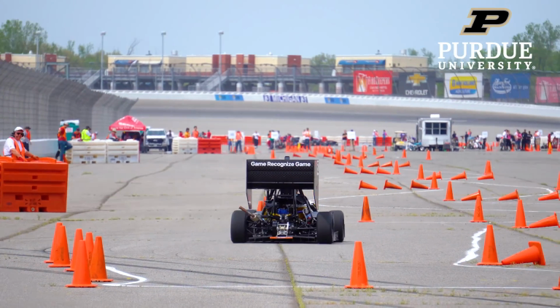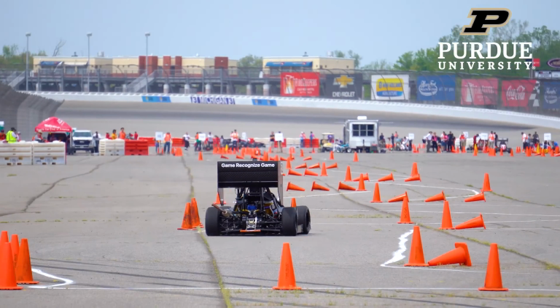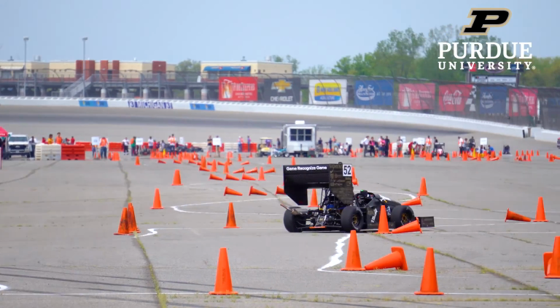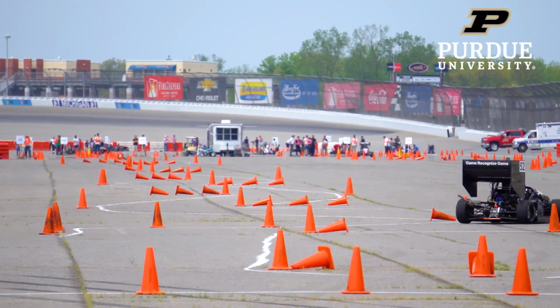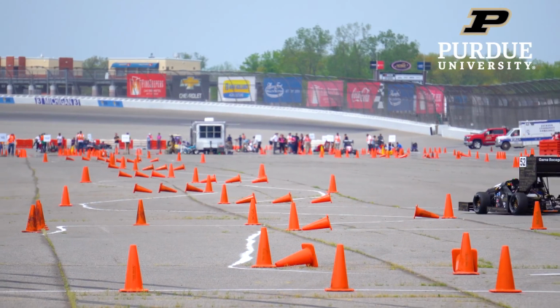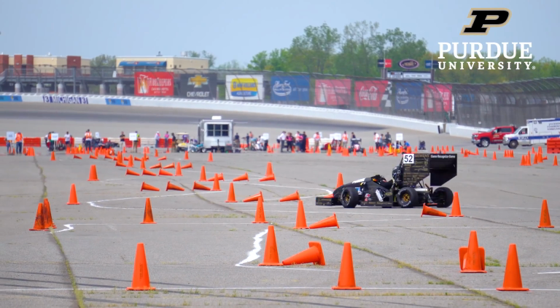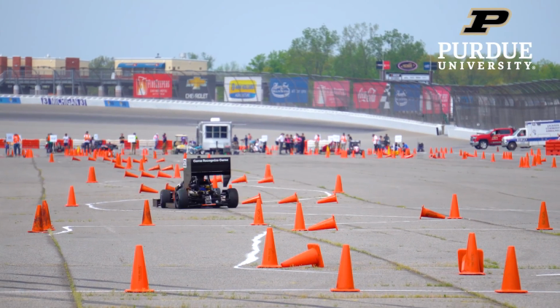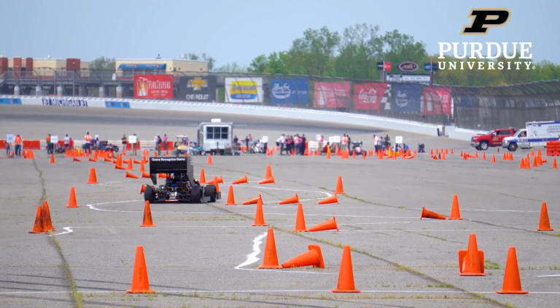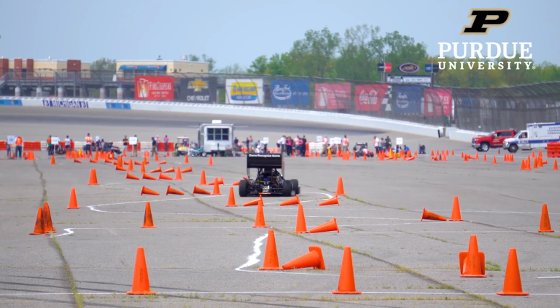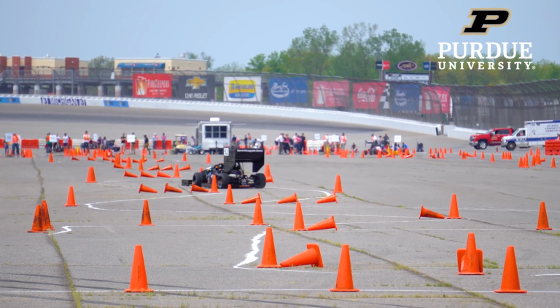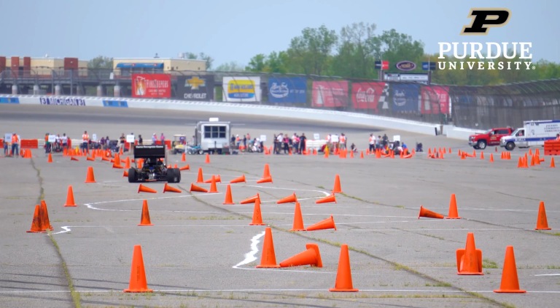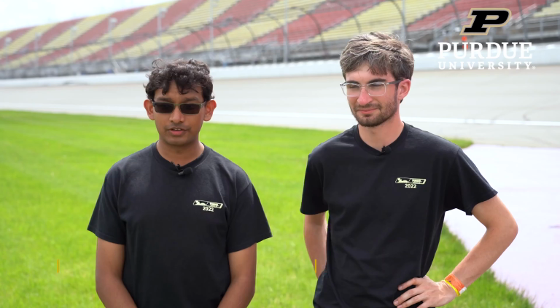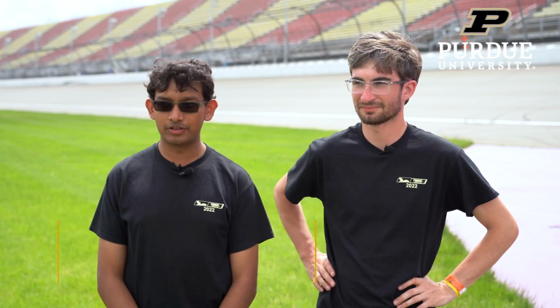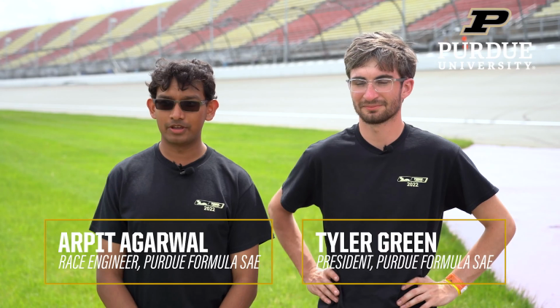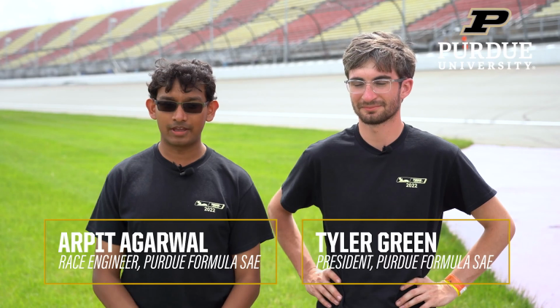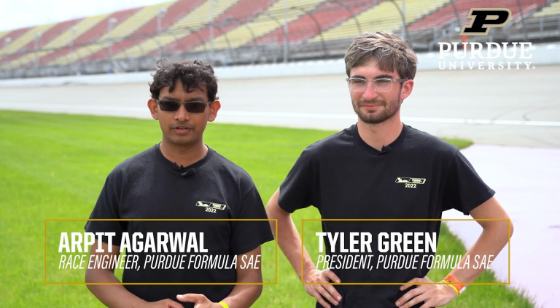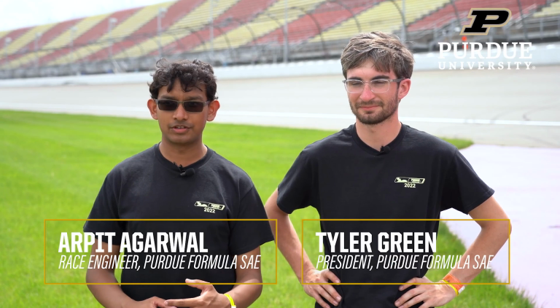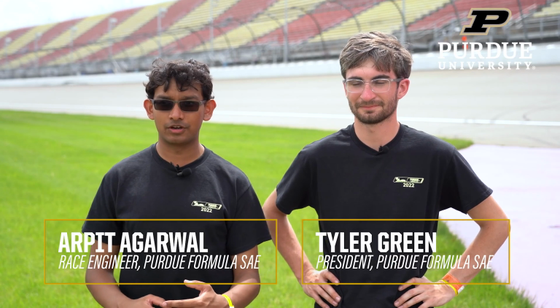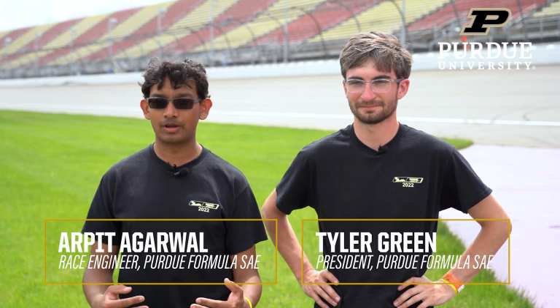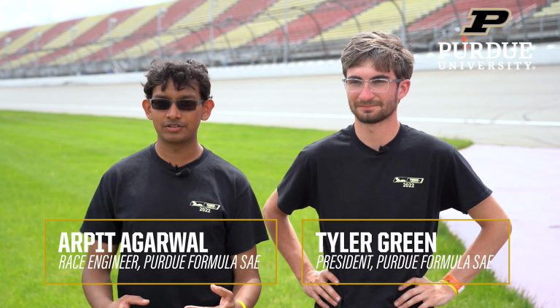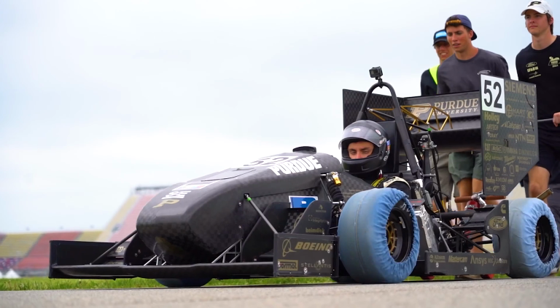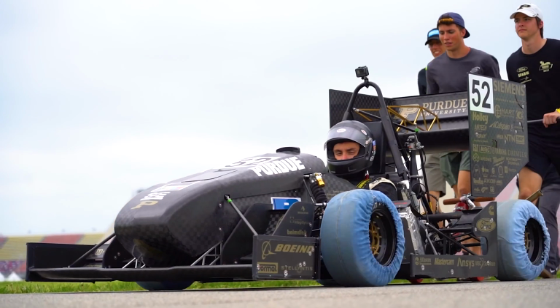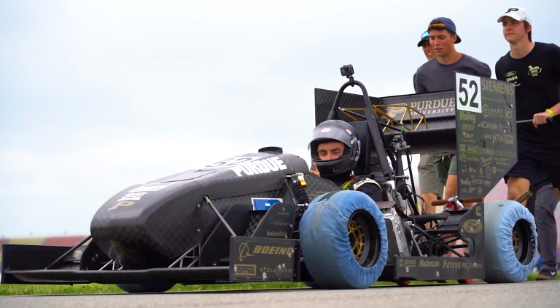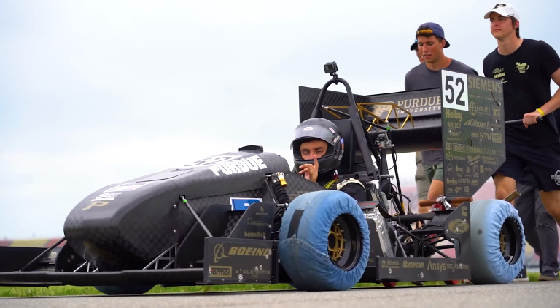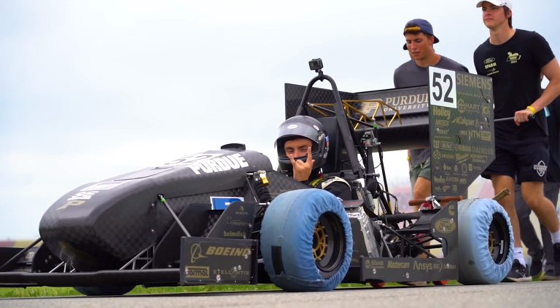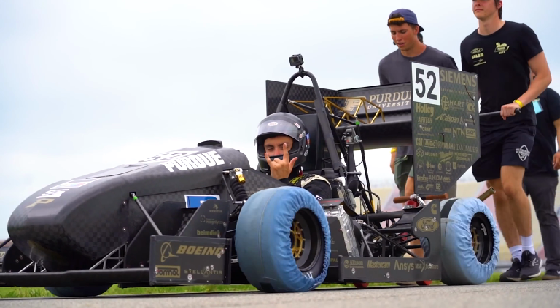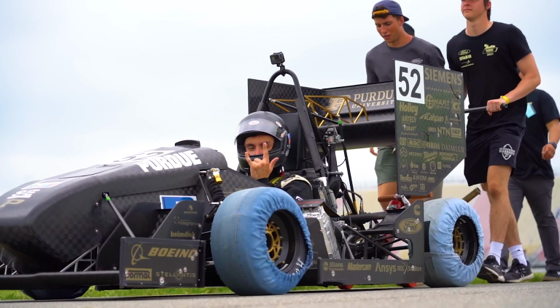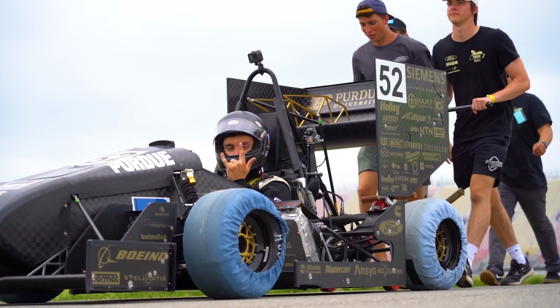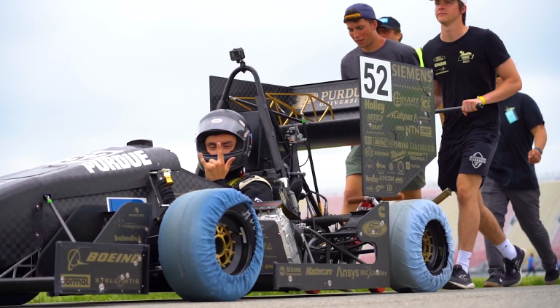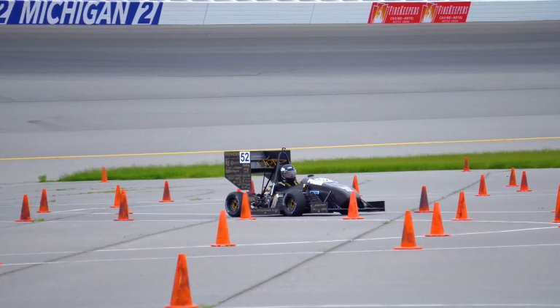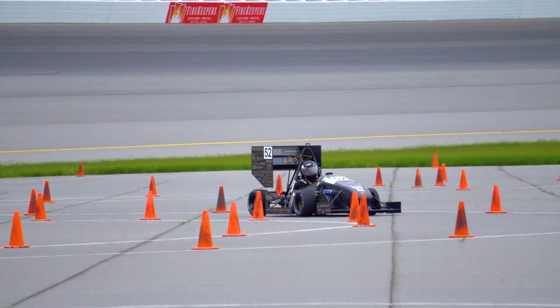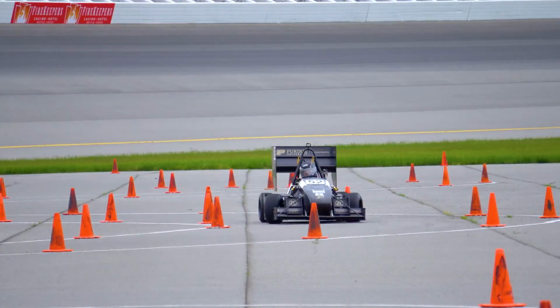Formula SAE is a collegiate design series held by the Society of Automotive Engineers. They have different divisions of competitions, and we specifically compete in the combustion team. It's about a half scale, three quarter scale, Formula One style vehicle.